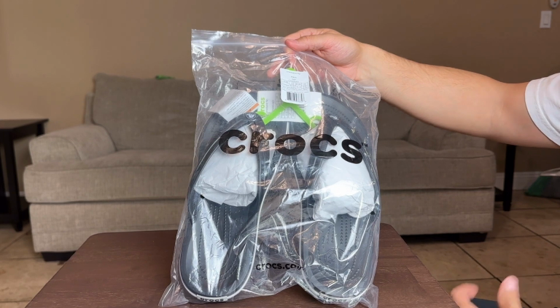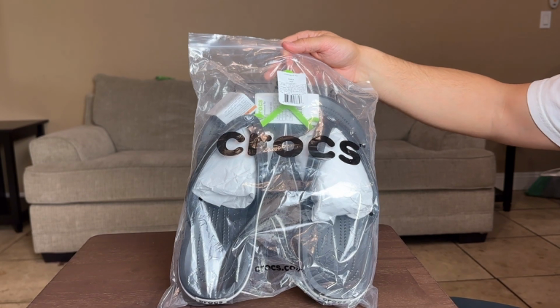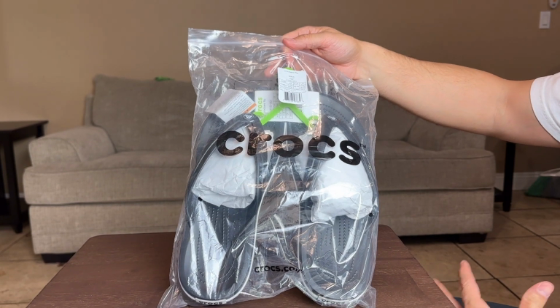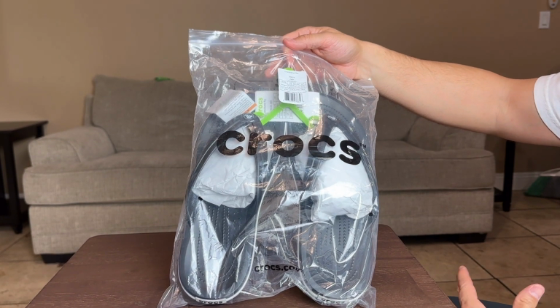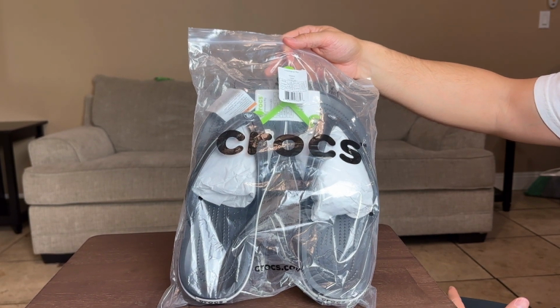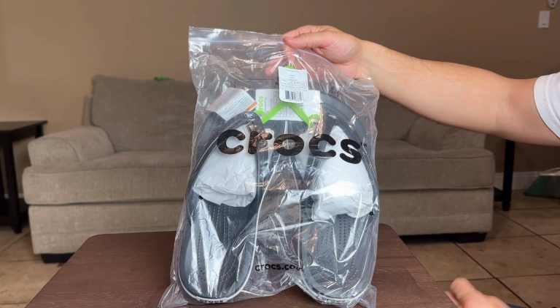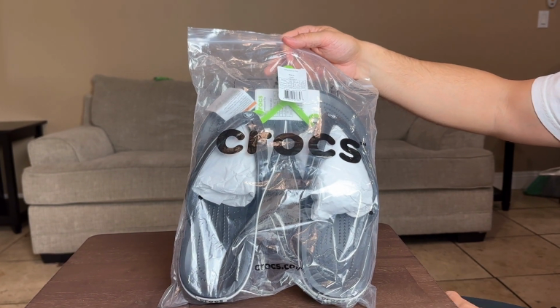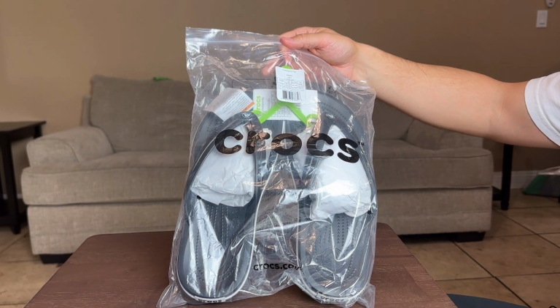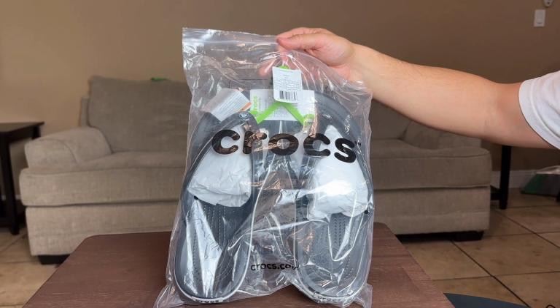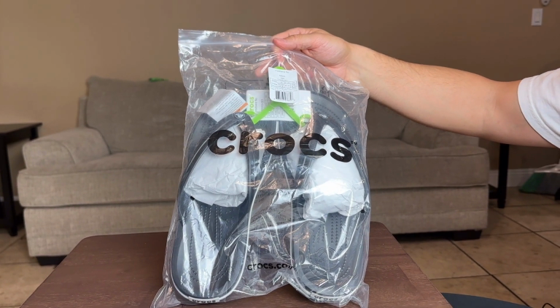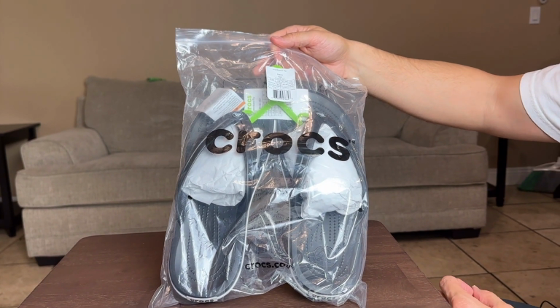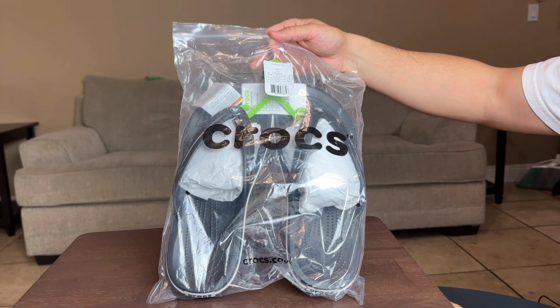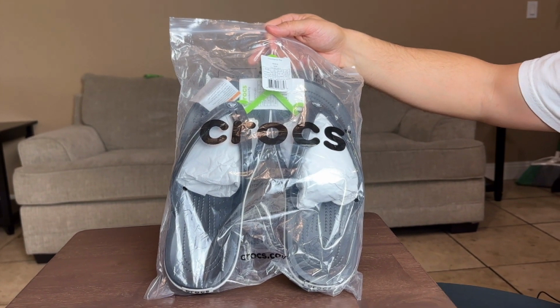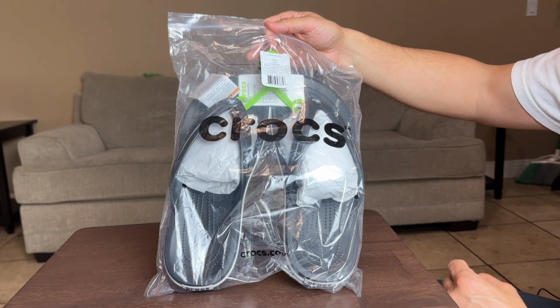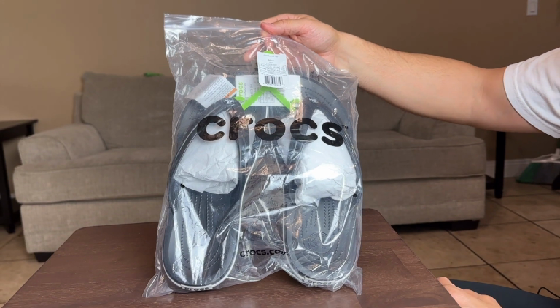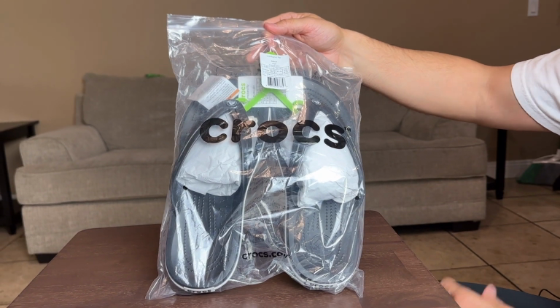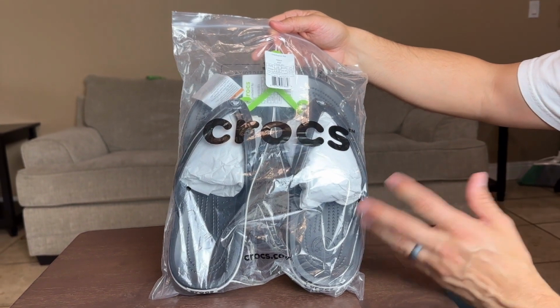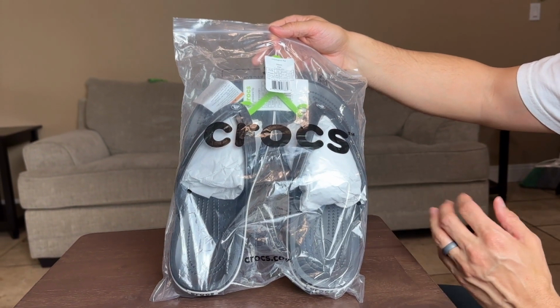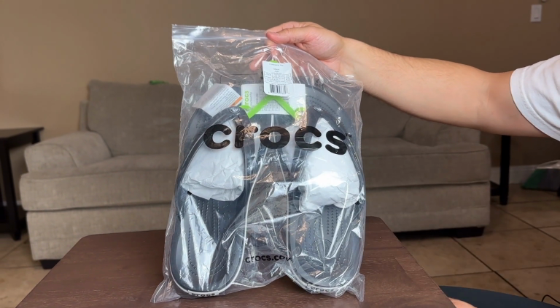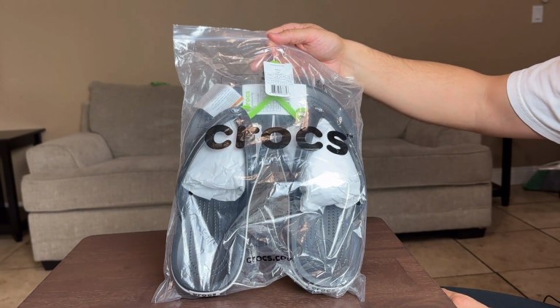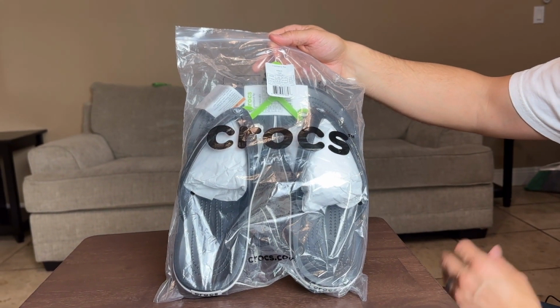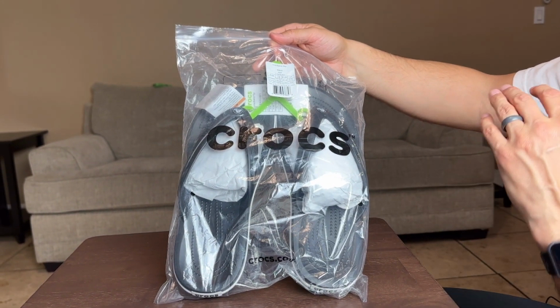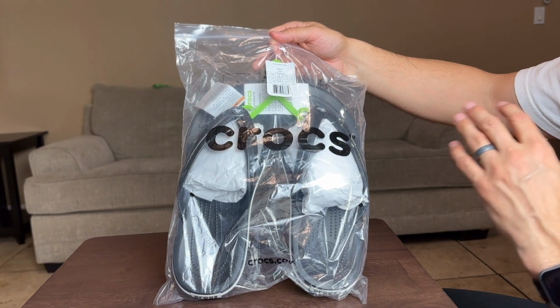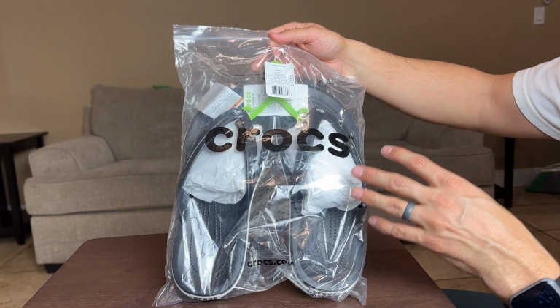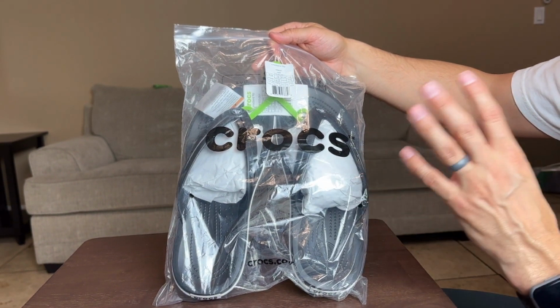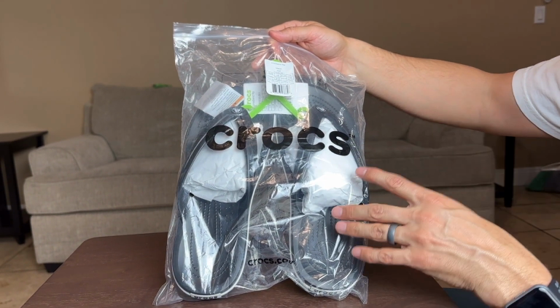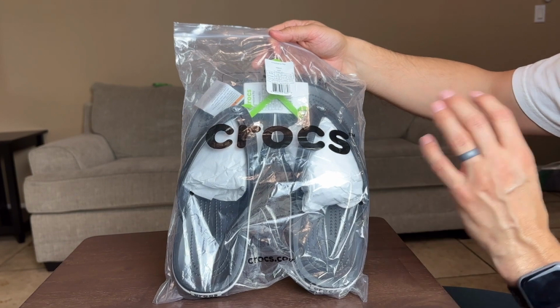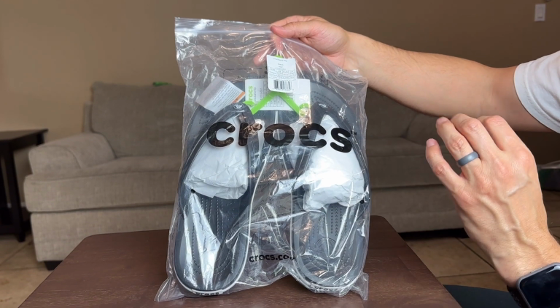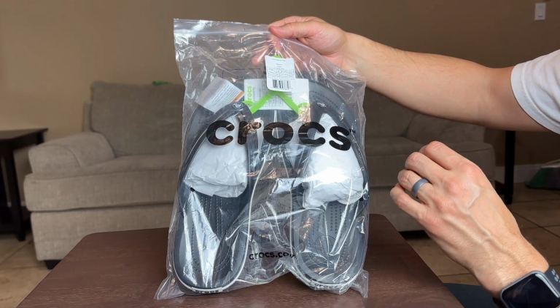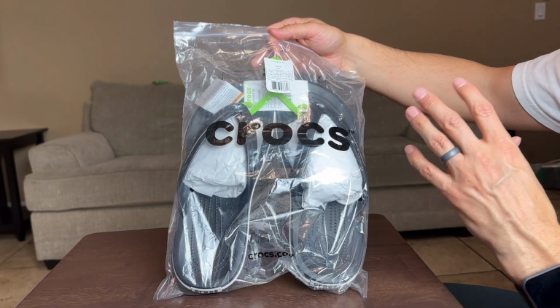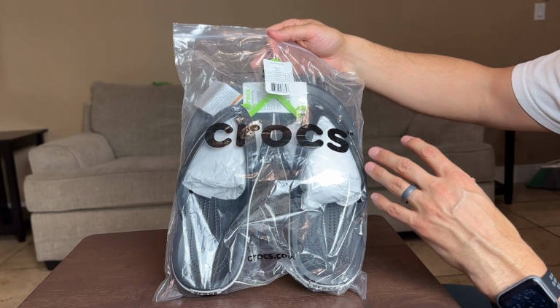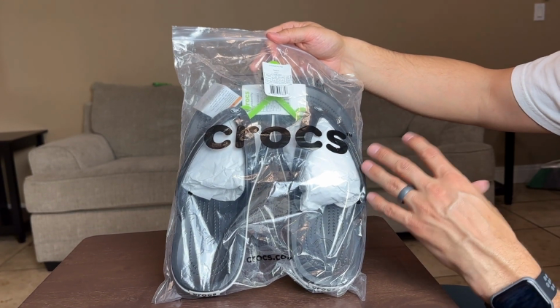Here we have the Croc flip-flops. This is a size 10 in men's, size 12 in women's, and this is obviously unisex. They have all different kinds of colors and sizes, so be on the lookout for that.